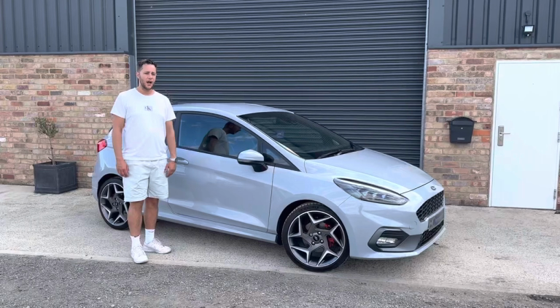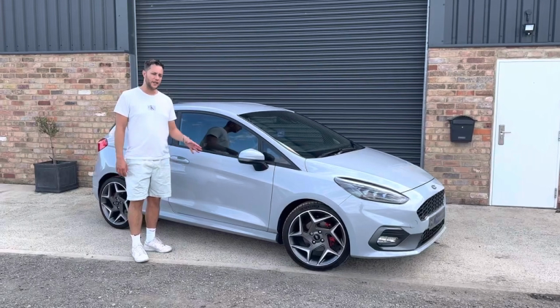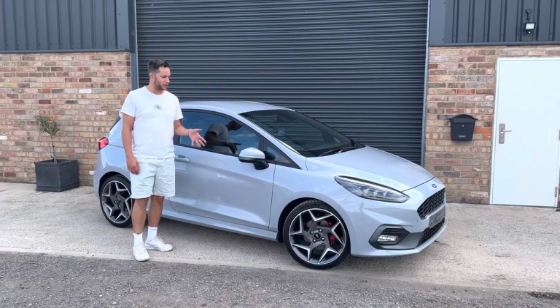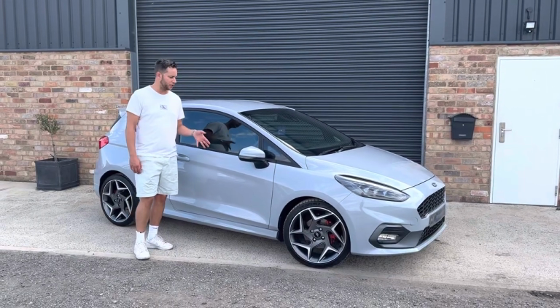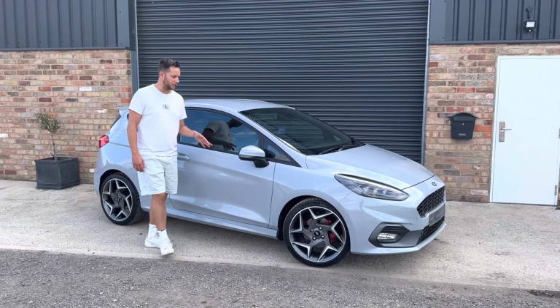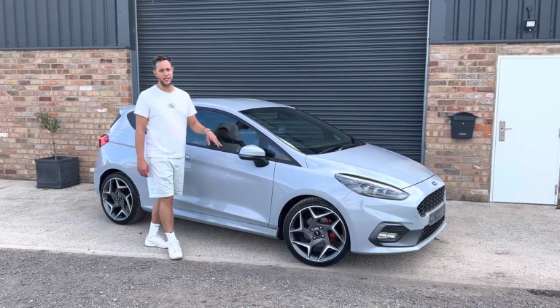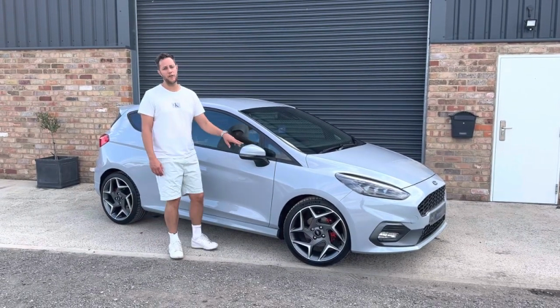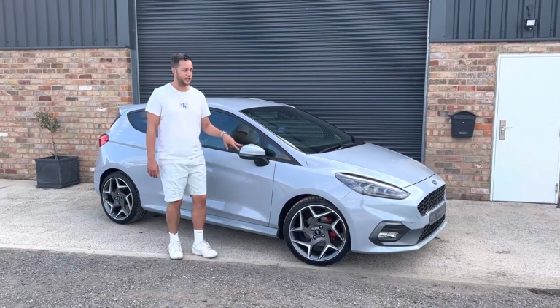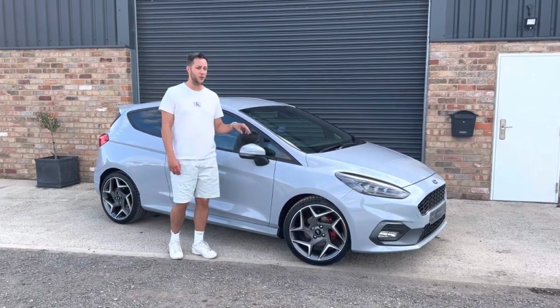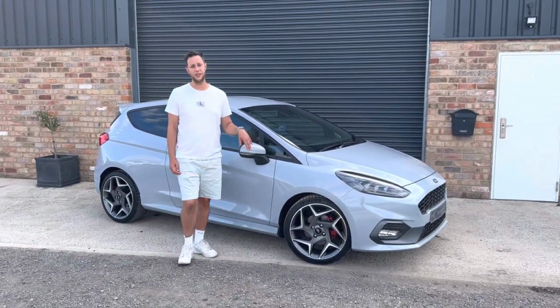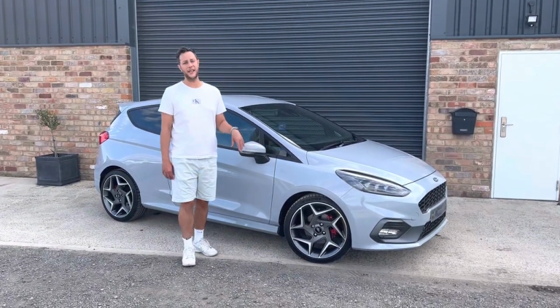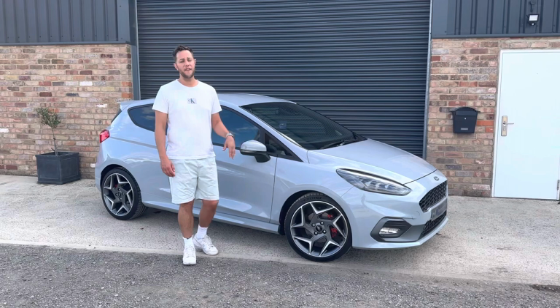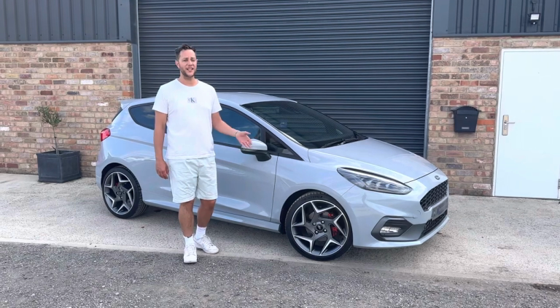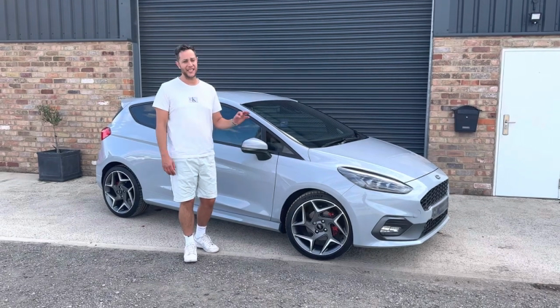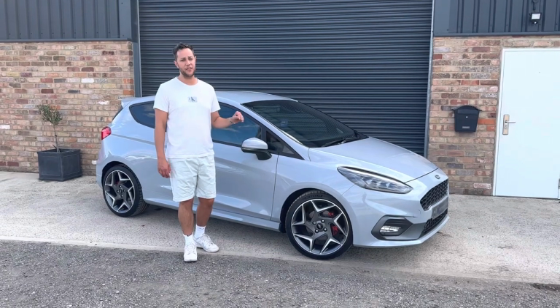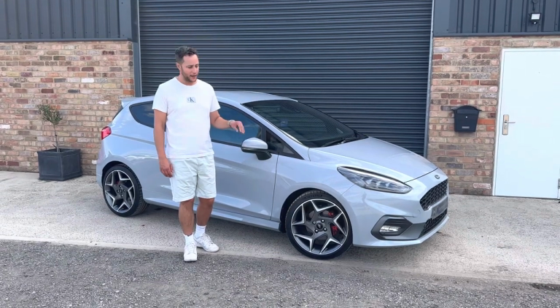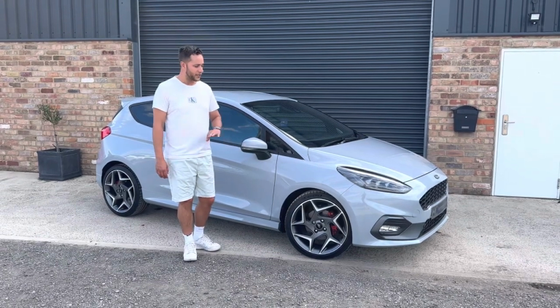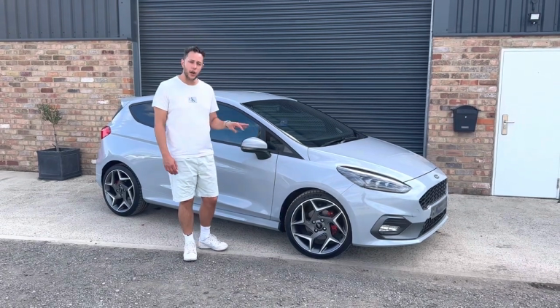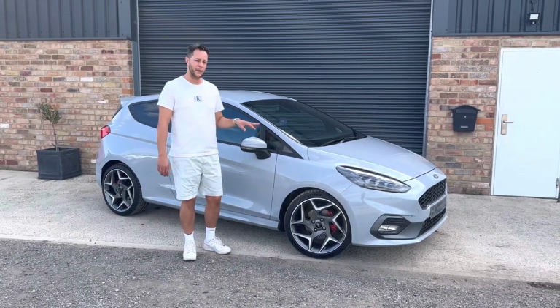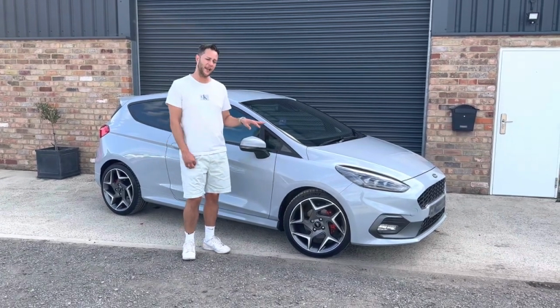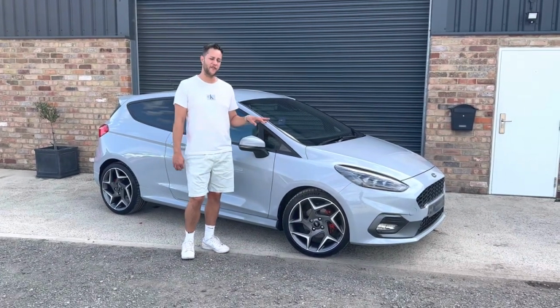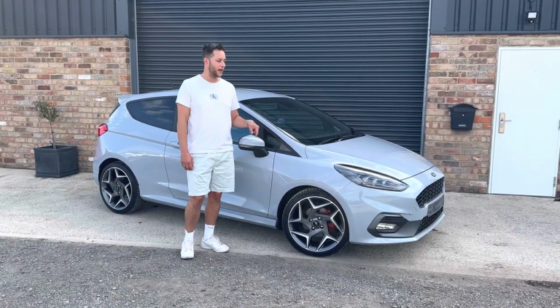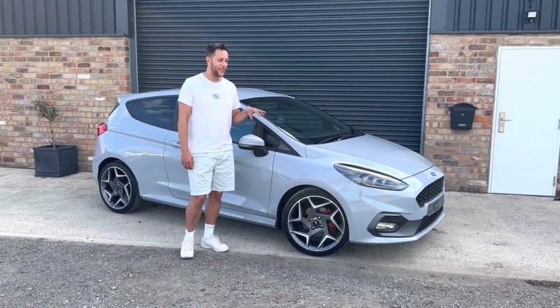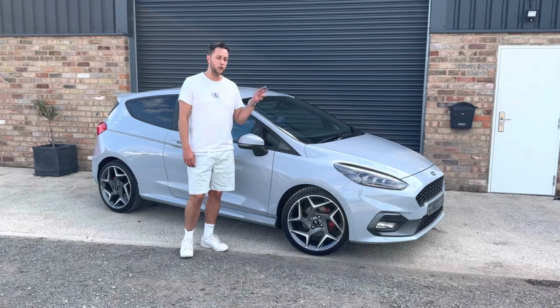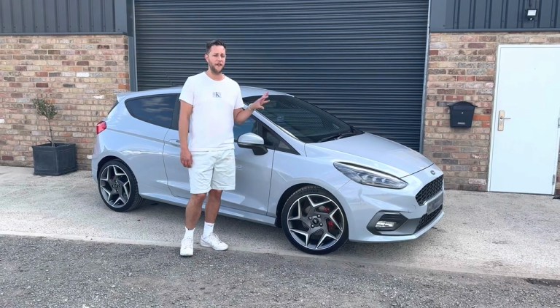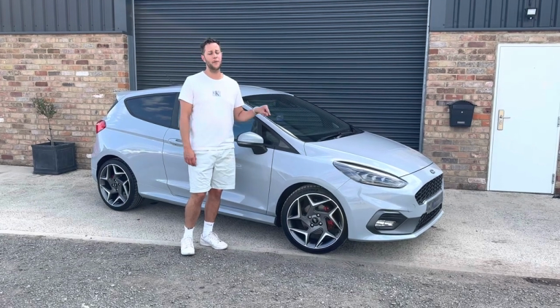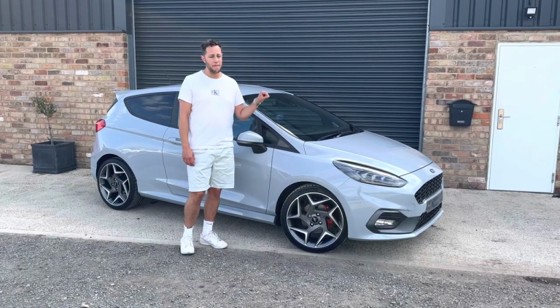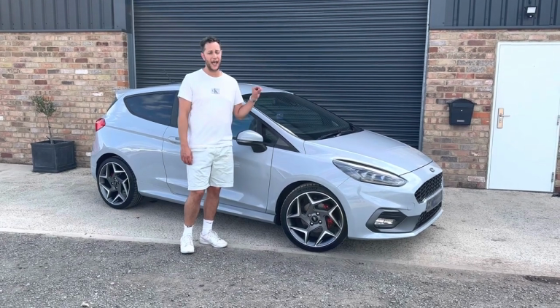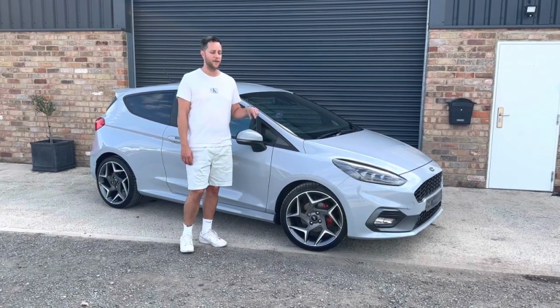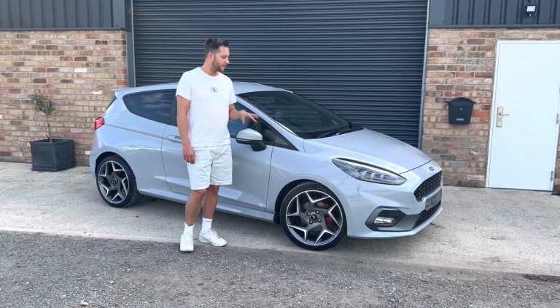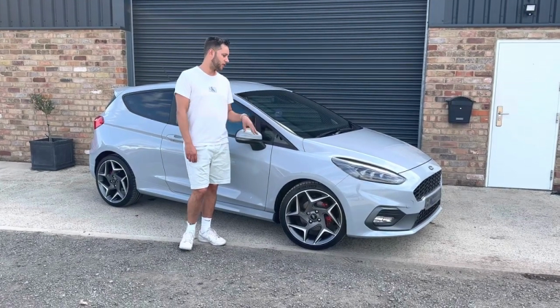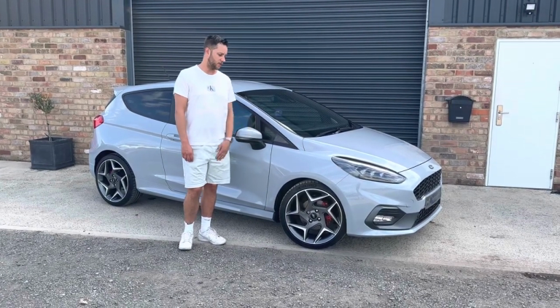Hi guys, I wanted to introduce to you our latest arrival, which is this 2020 Fiesta ST3. These are loaded with specifications from the factory, and this also benefits from the must-have factory optional extras.